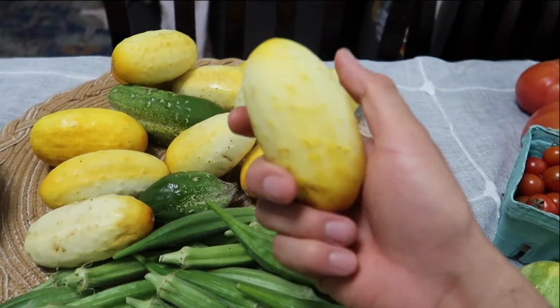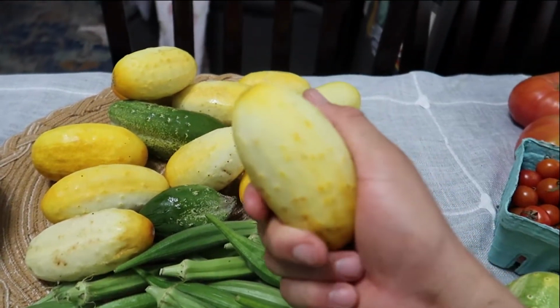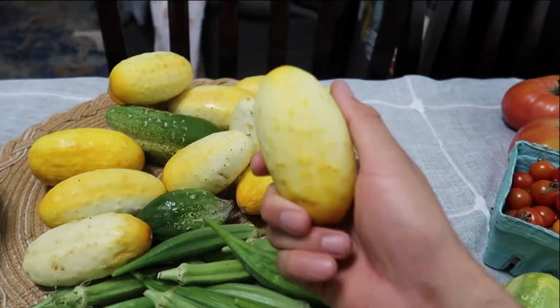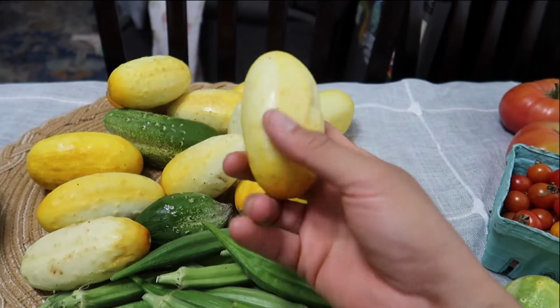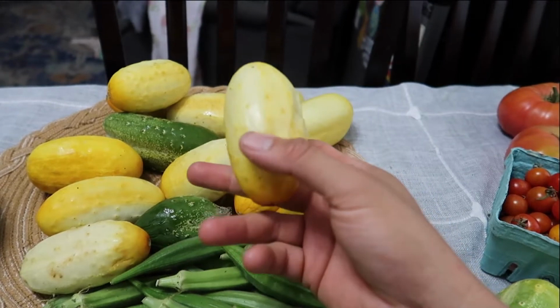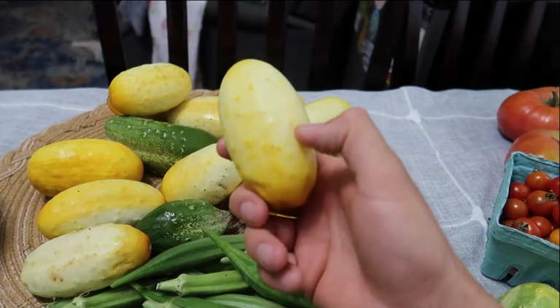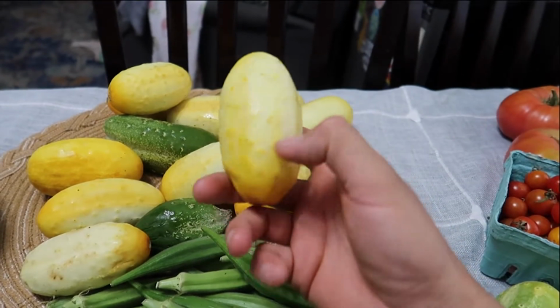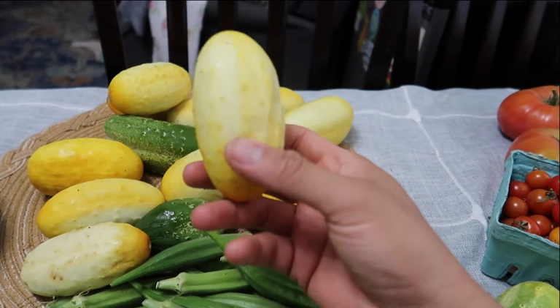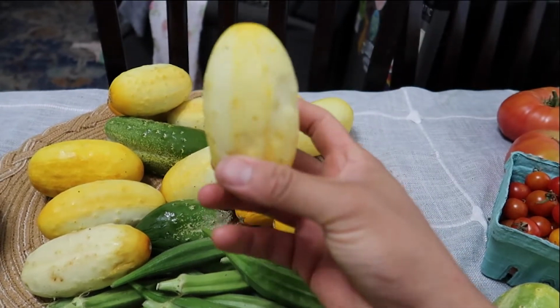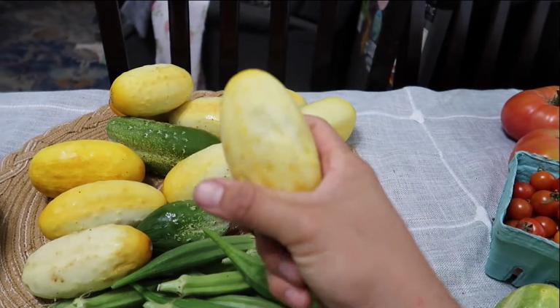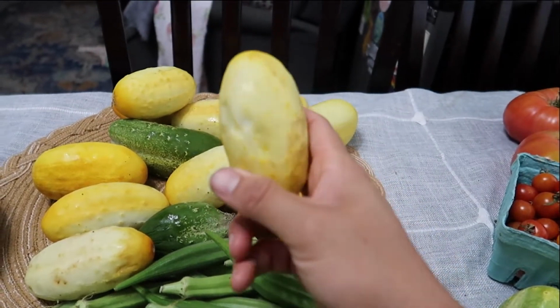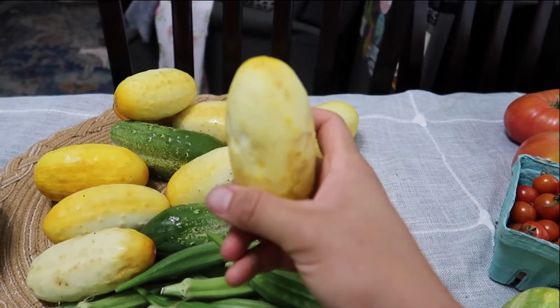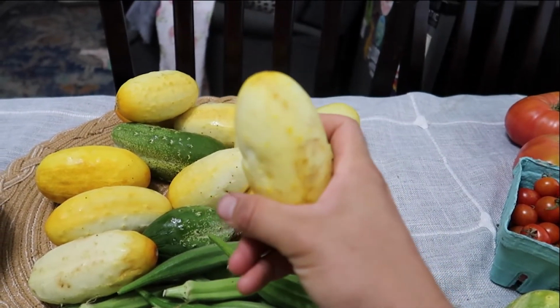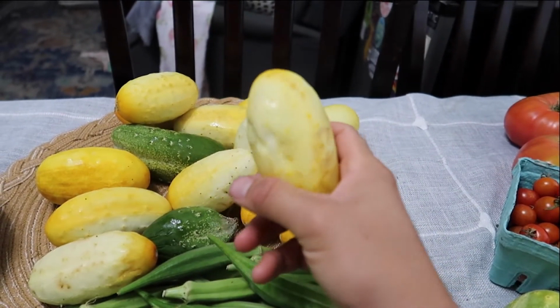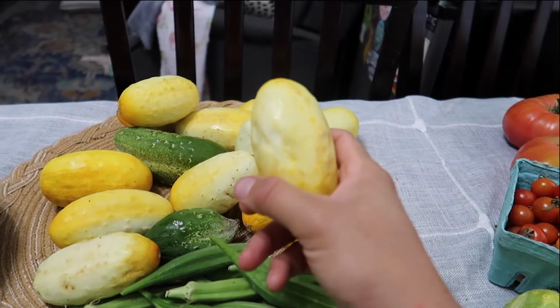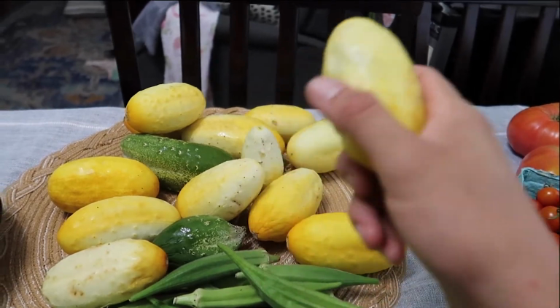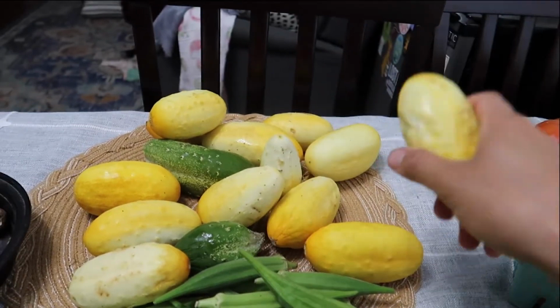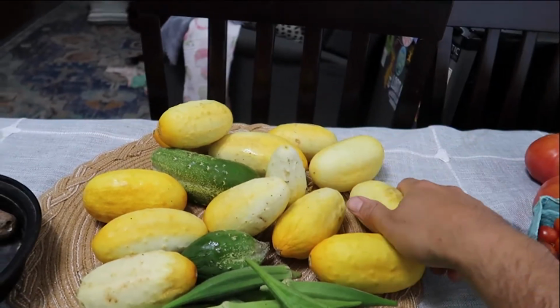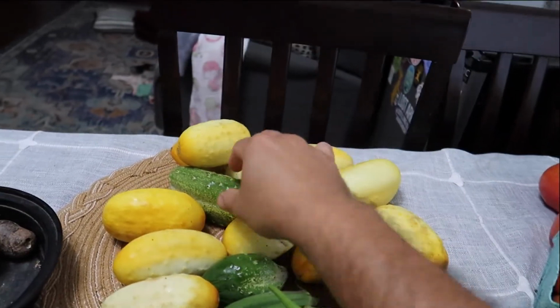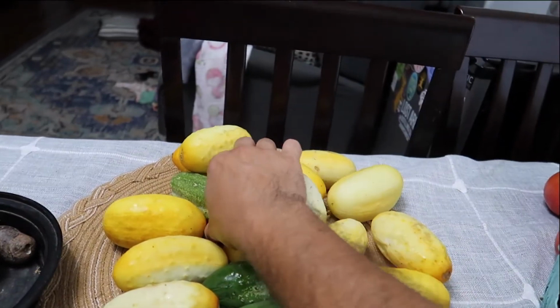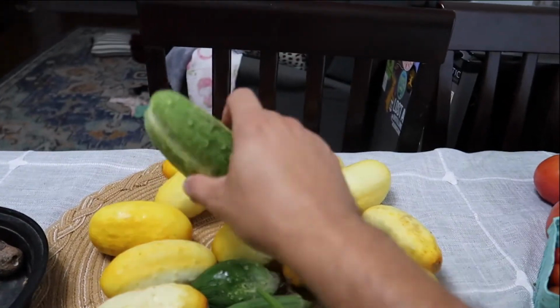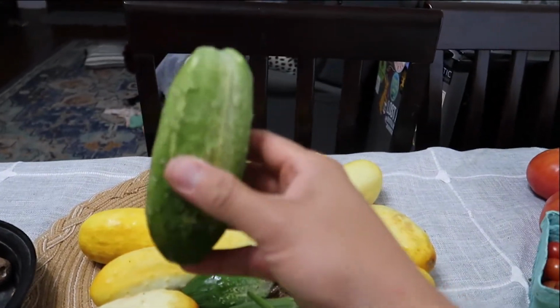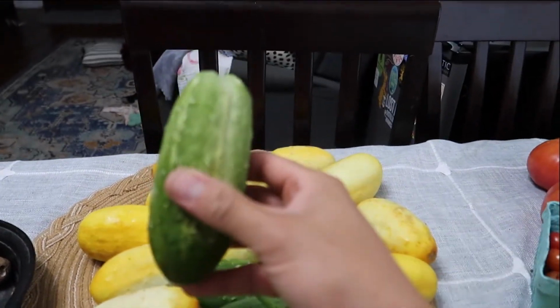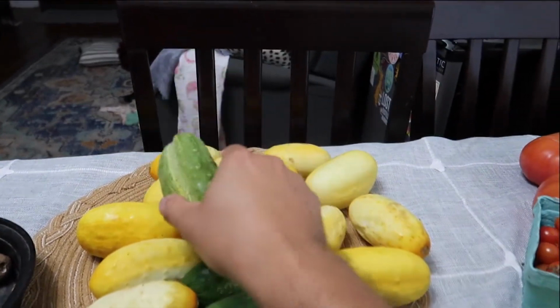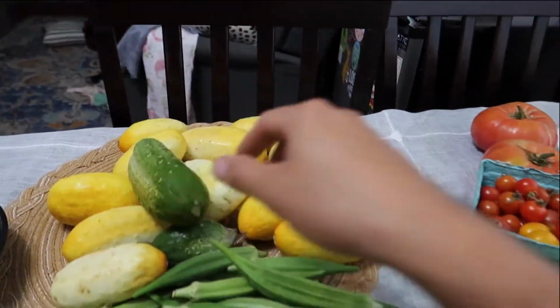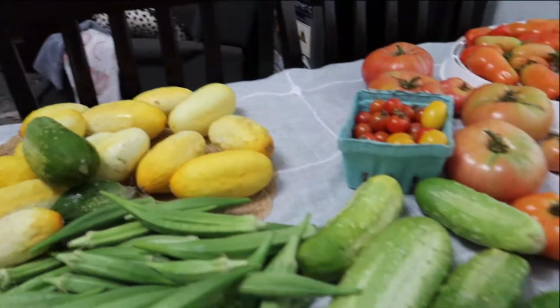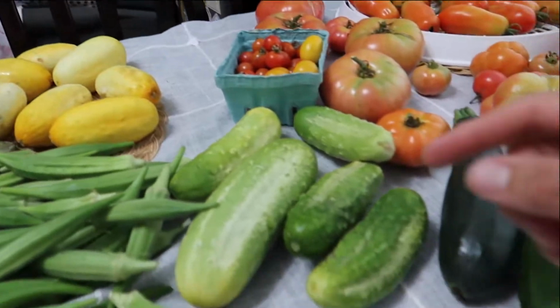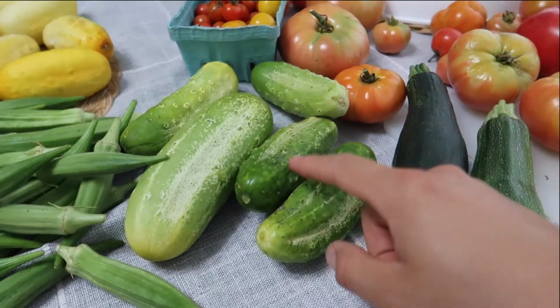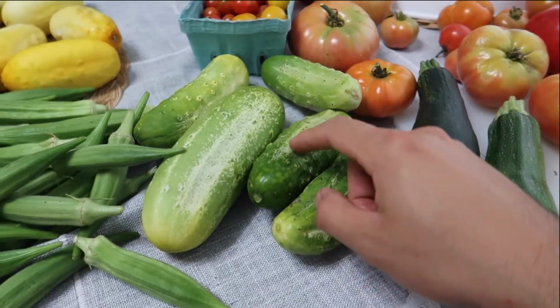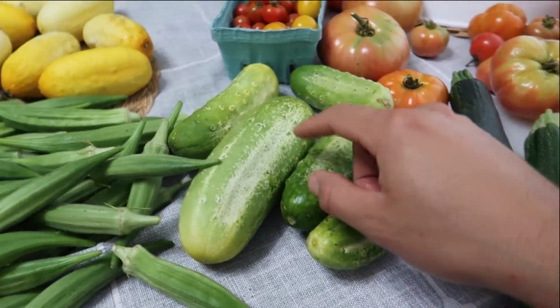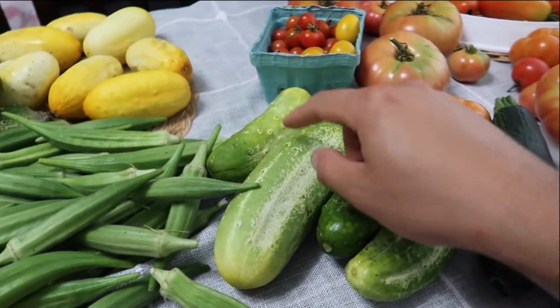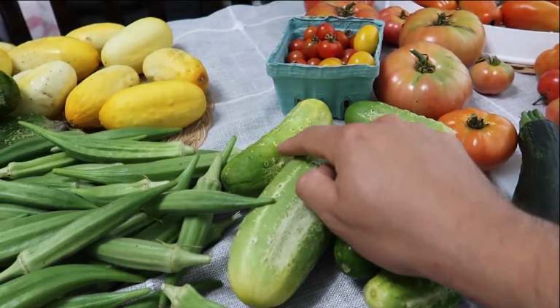These cucumbers are yellow cucumbers. I think I've called them something else in a different video, but these are very prolific and I have been very lucky to get a lot of these. I also have some pickling cucumbers but they're not doing as well as the yellow cucumbers.